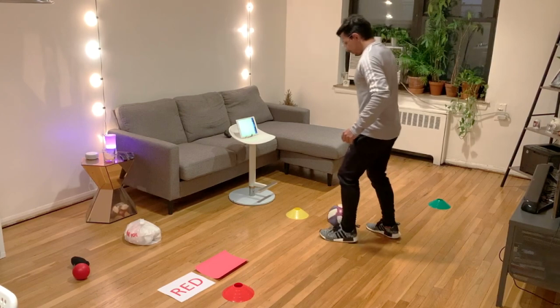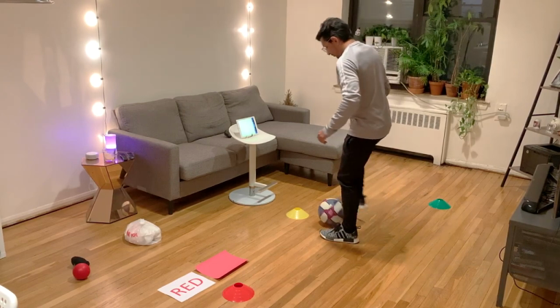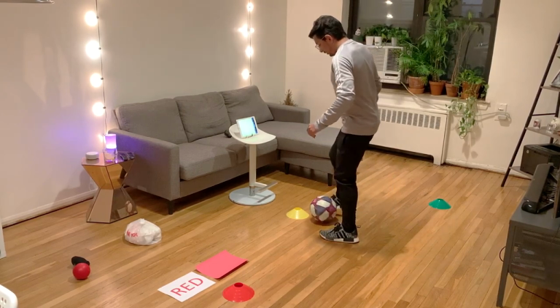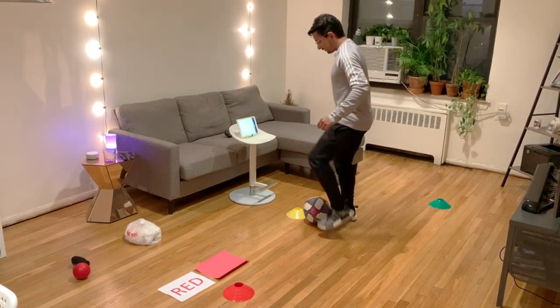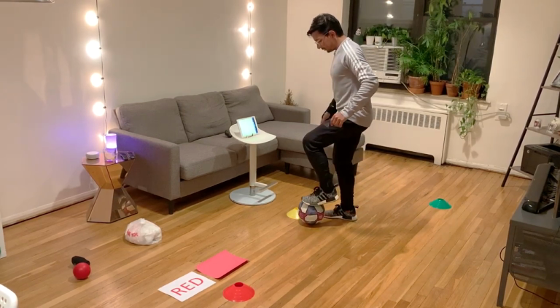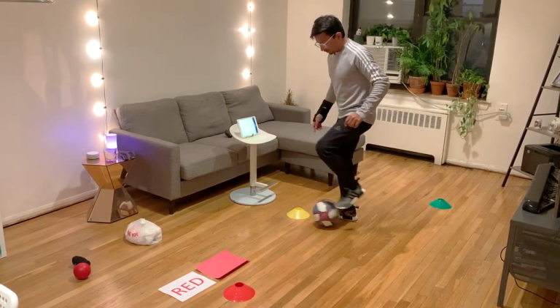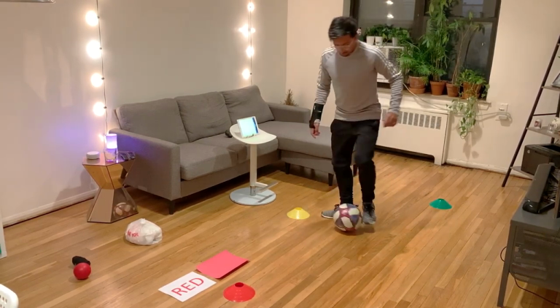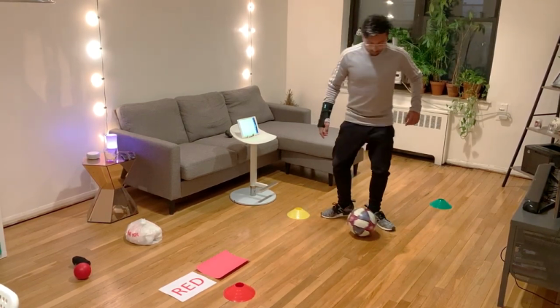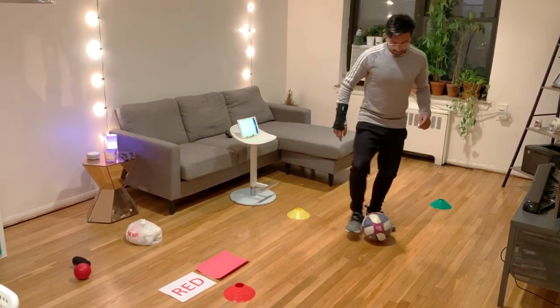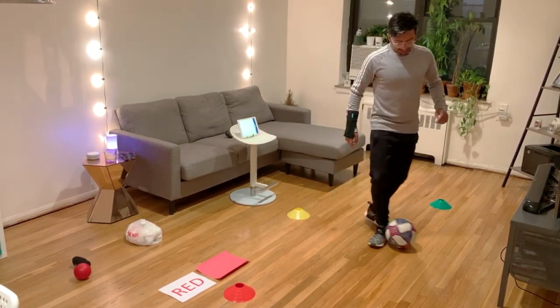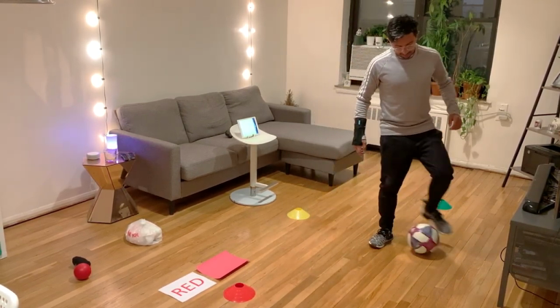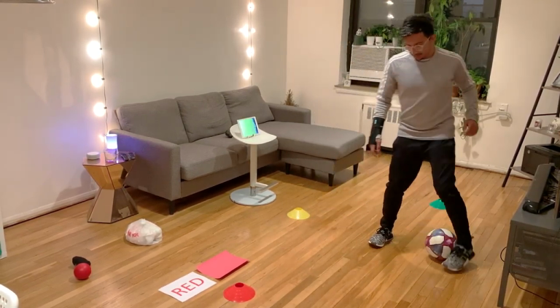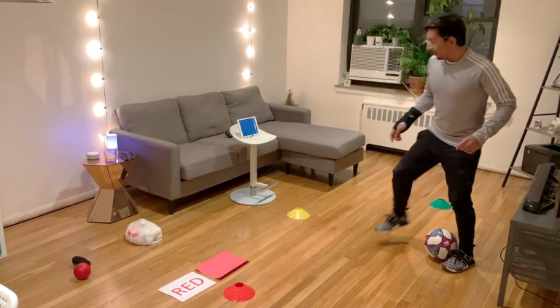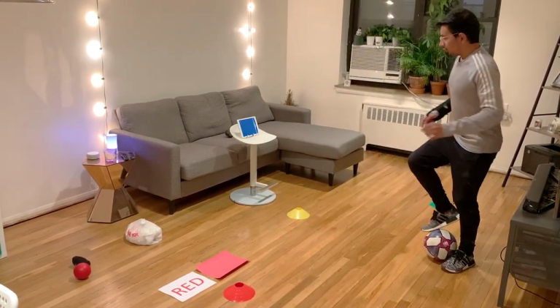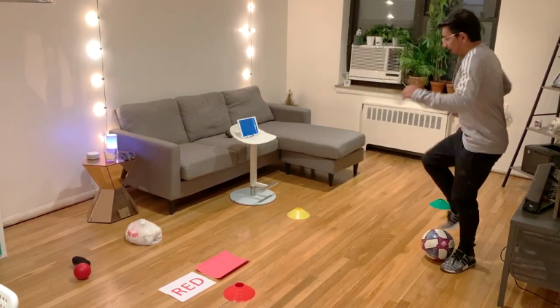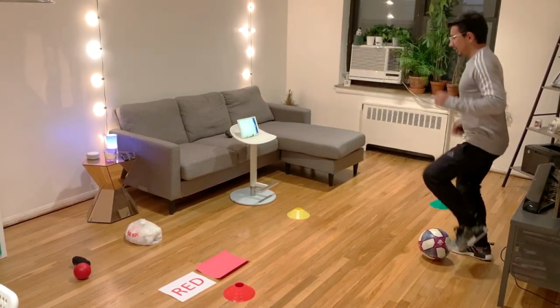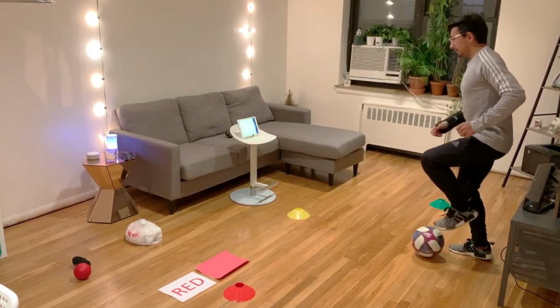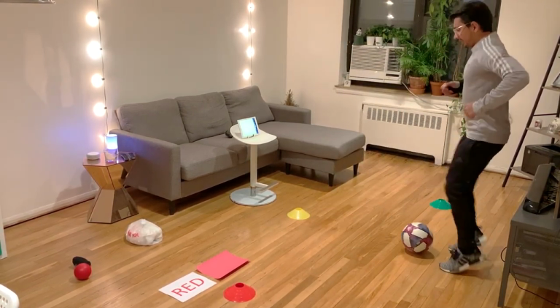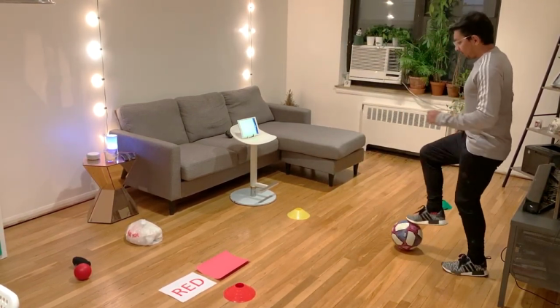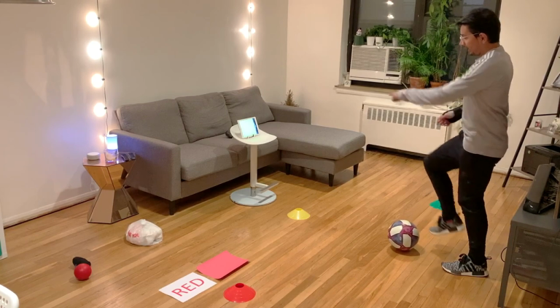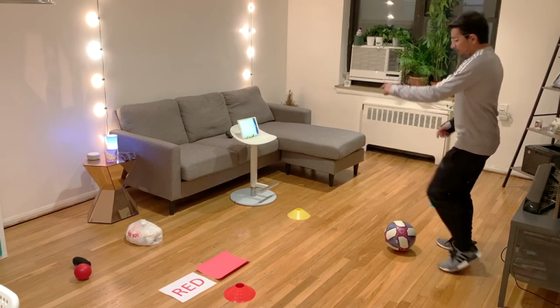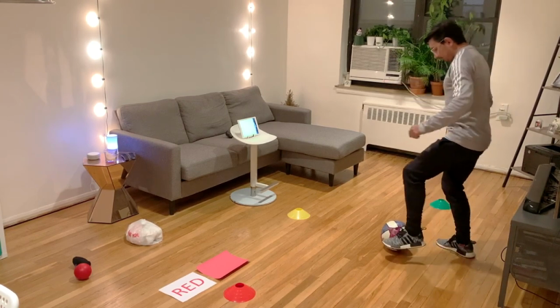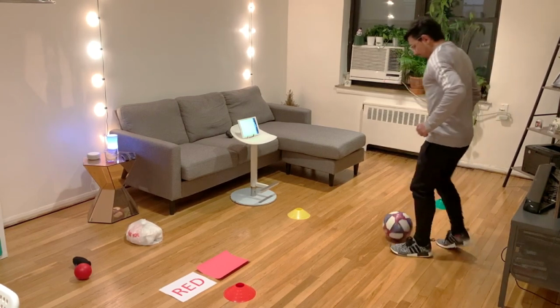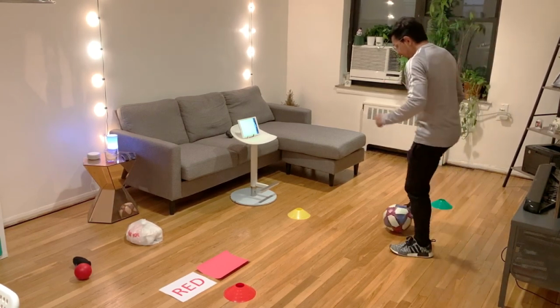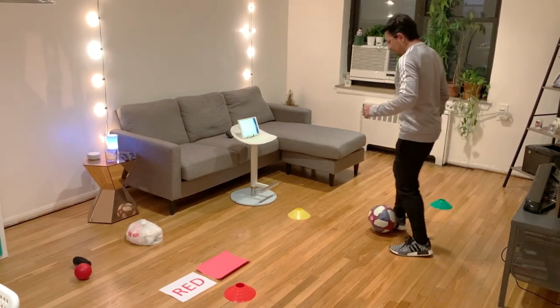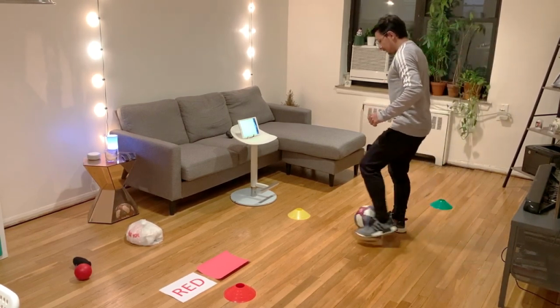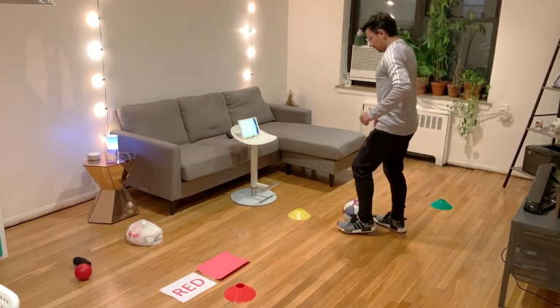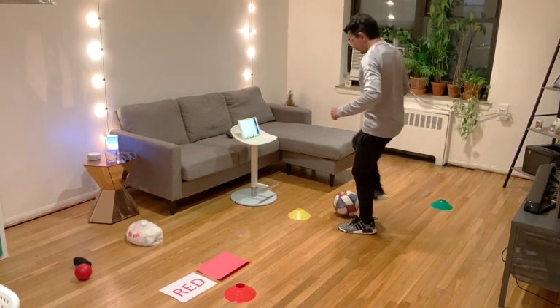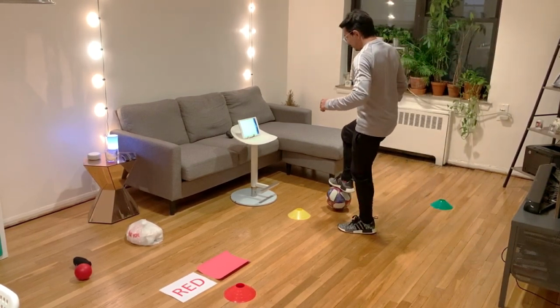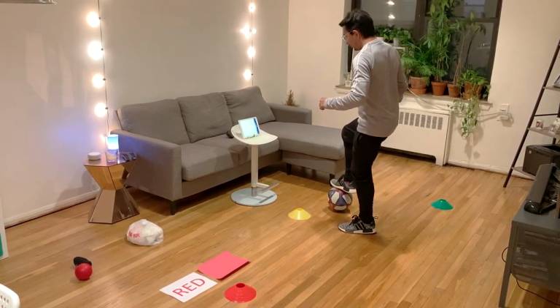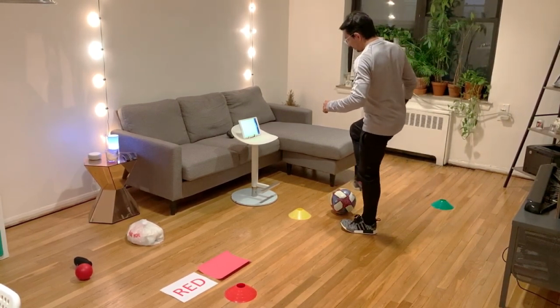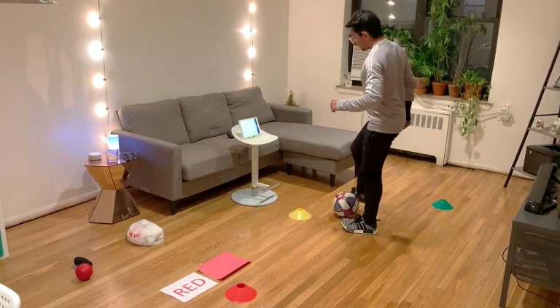Dribble, stop the ball, go all the way back, toe taps in the meantime. Yellow — go all the way to yellow, one more time.